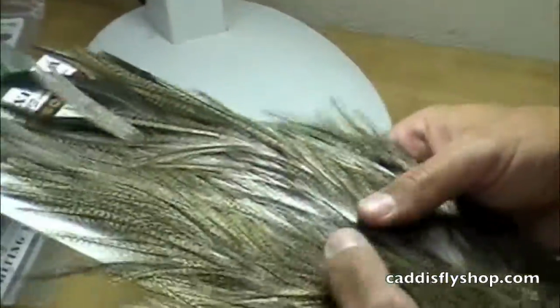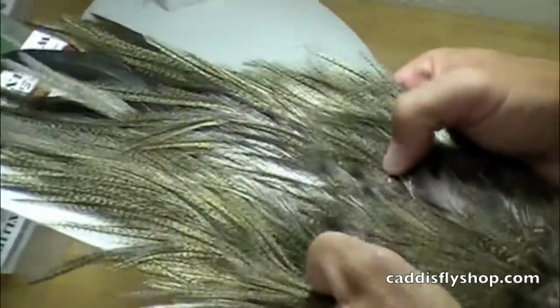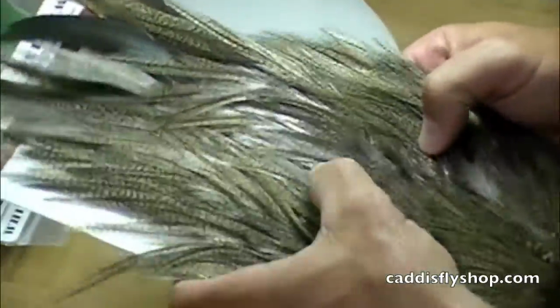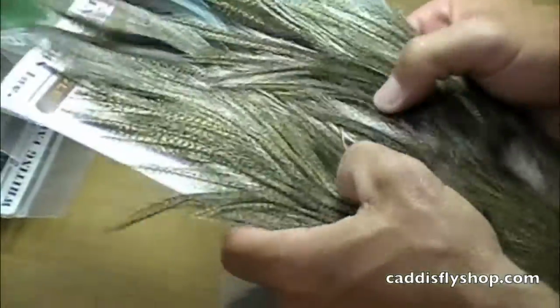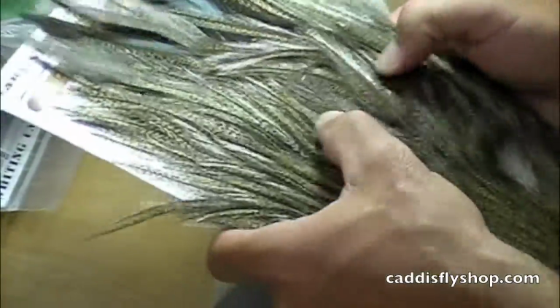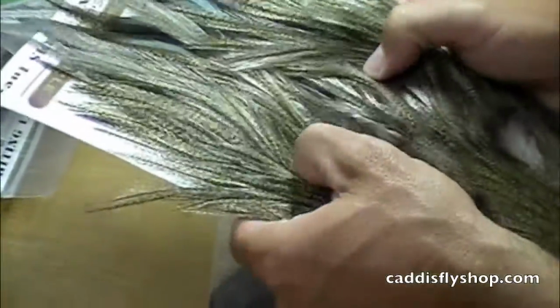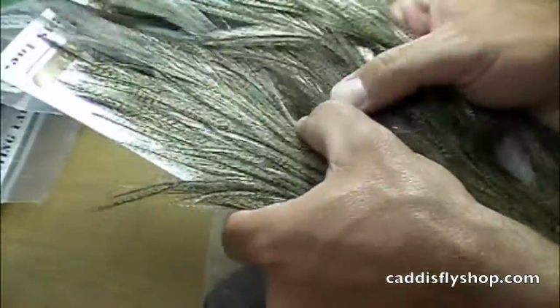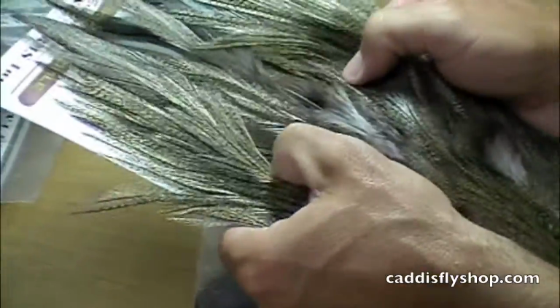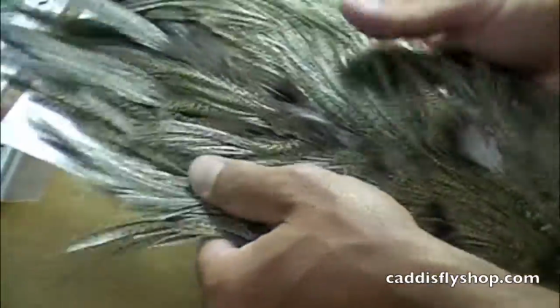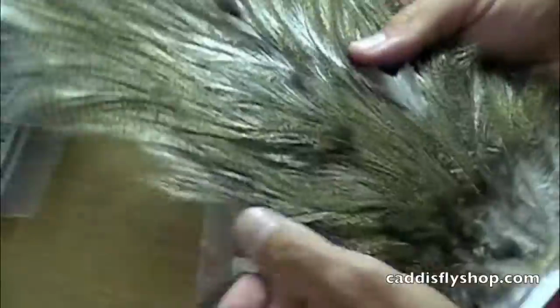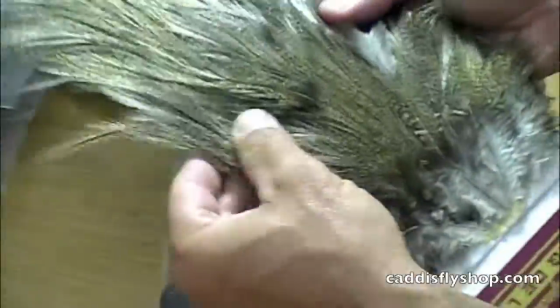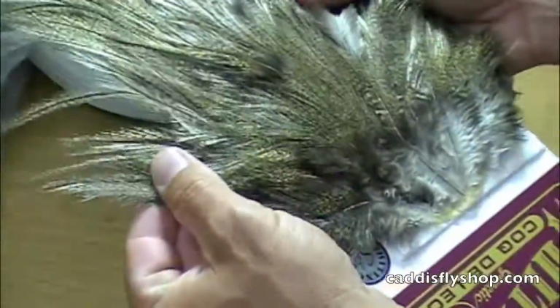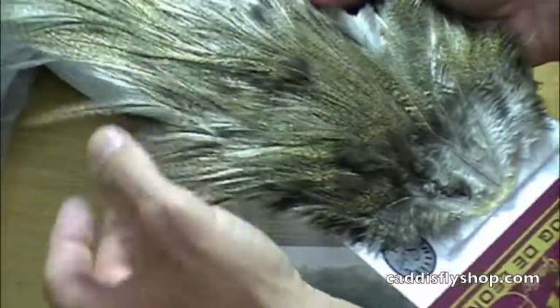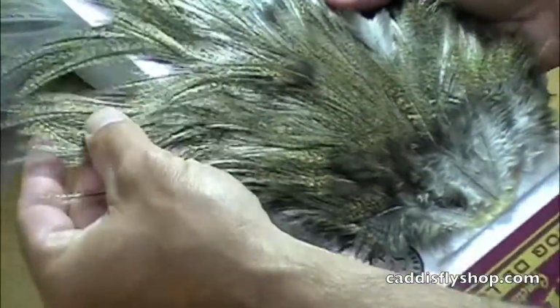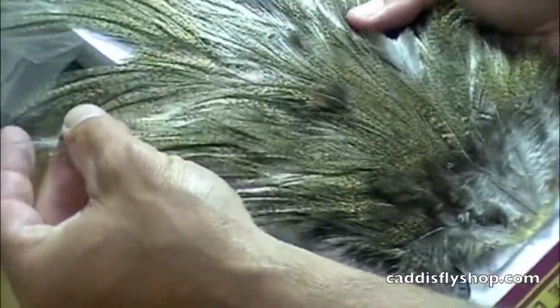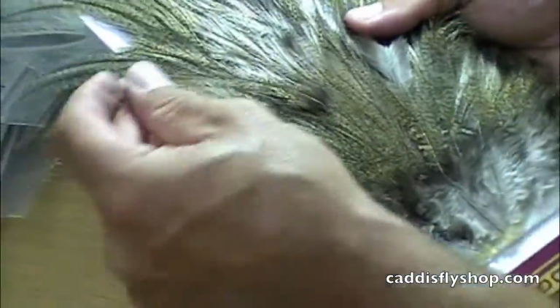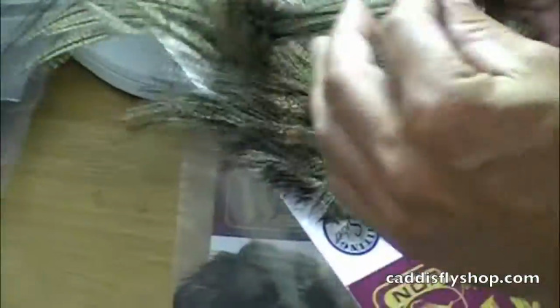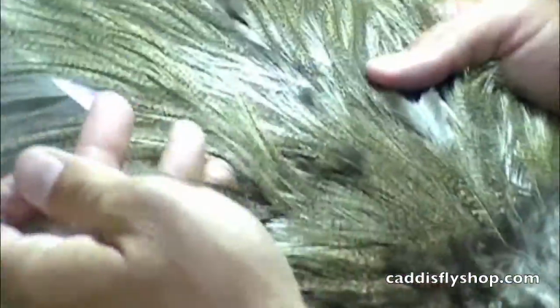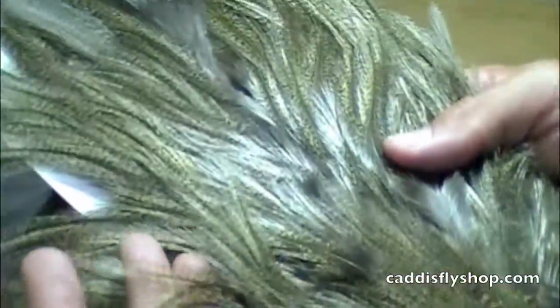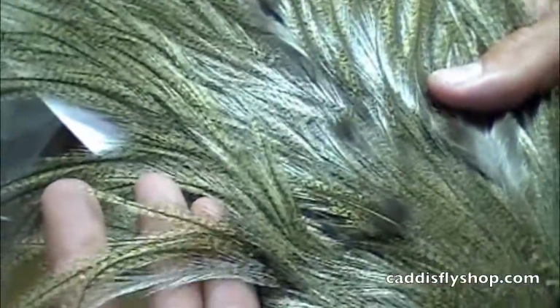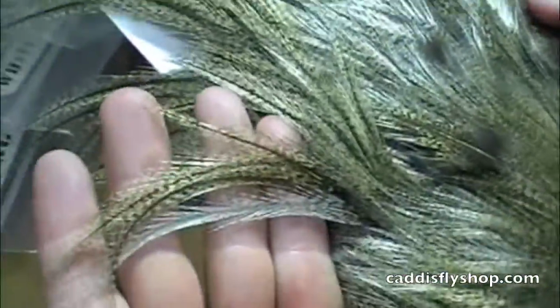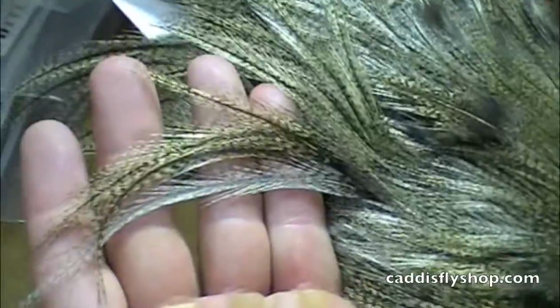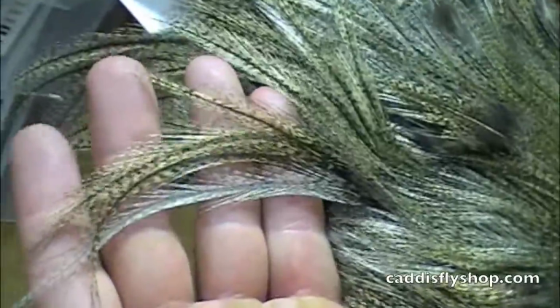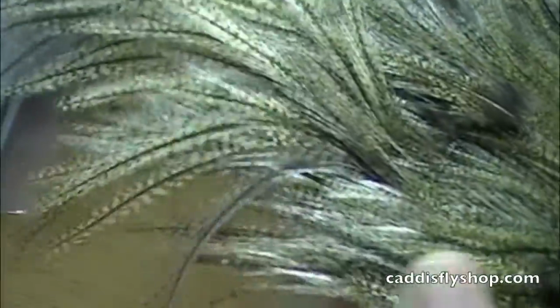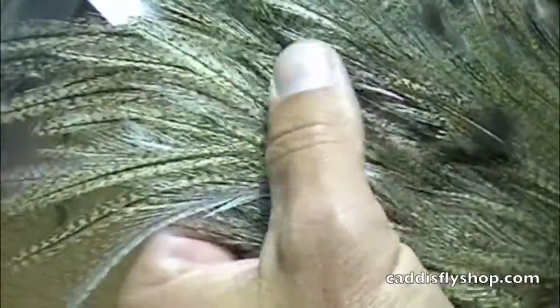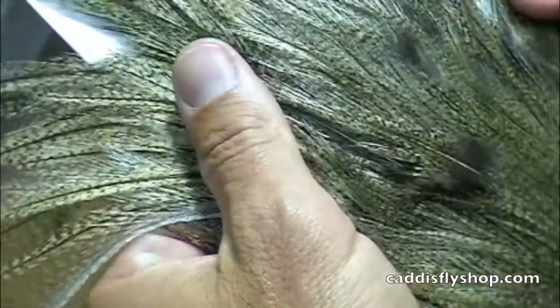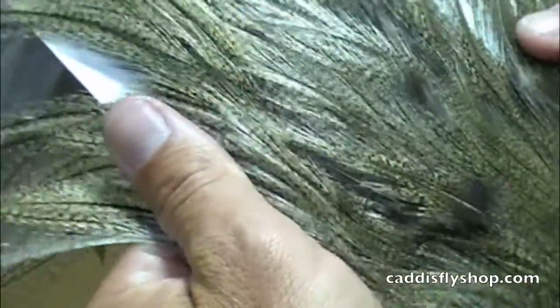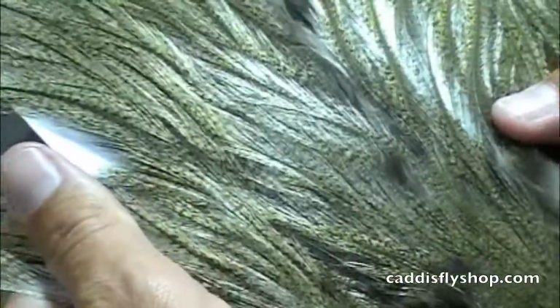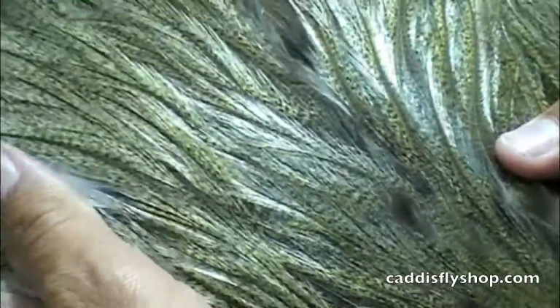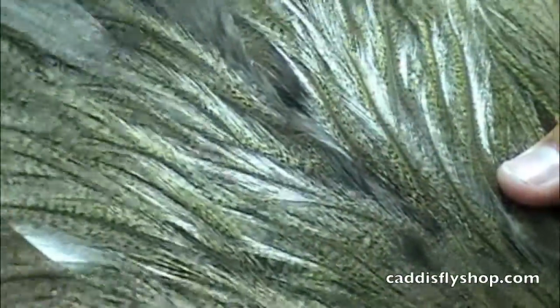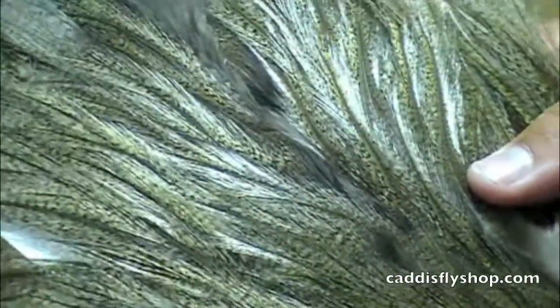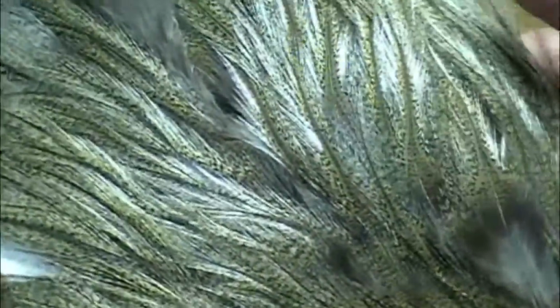This is a natural Pardo, and what we've got in stock are a variety of Pardo light, medium and dark. Sort of like a badger mixed with a grizzly — really a cool chicken. Coque de Leon Whiting Rooster Saddle.